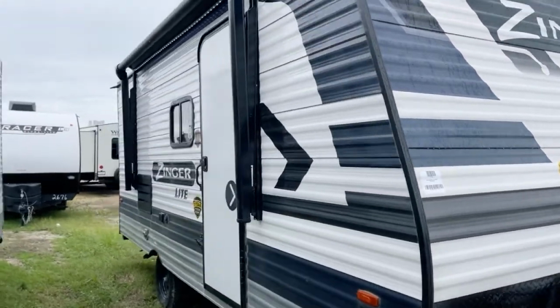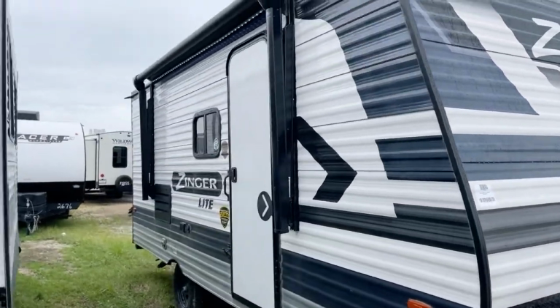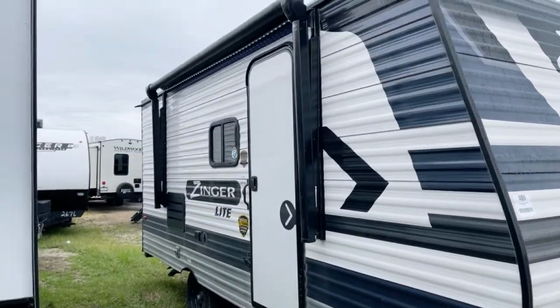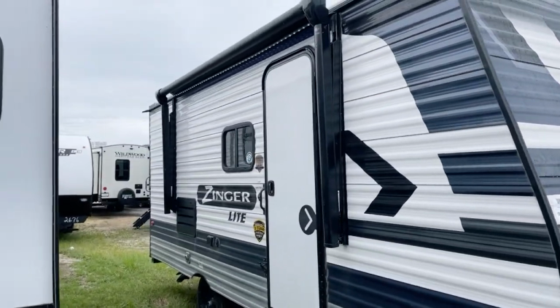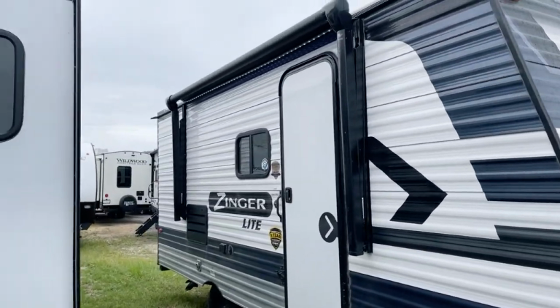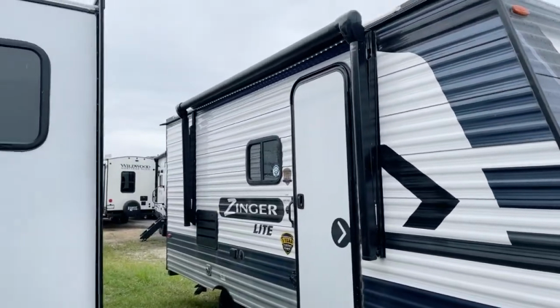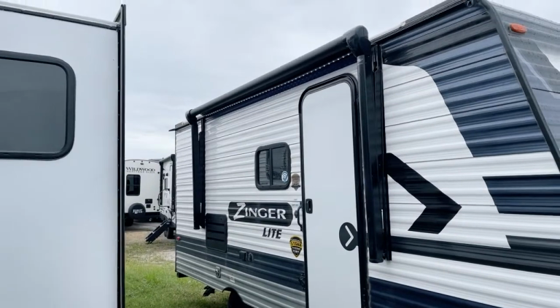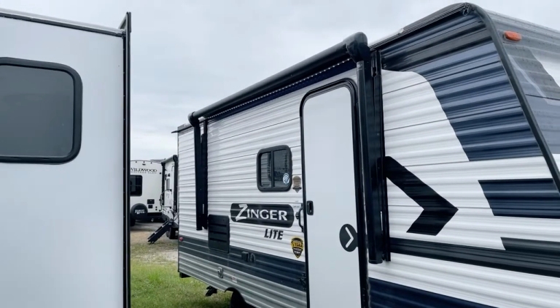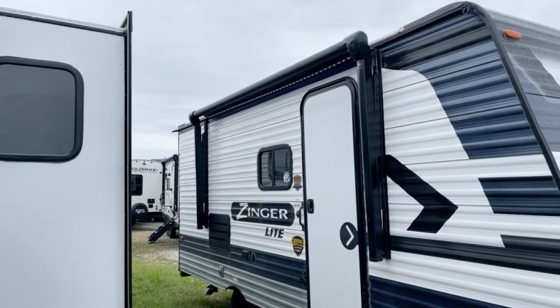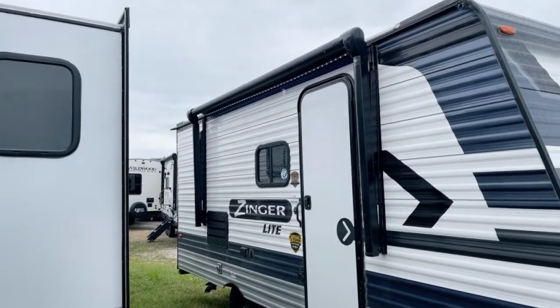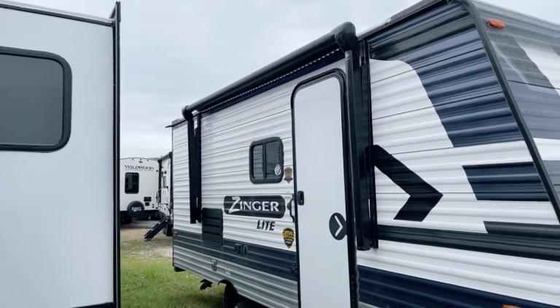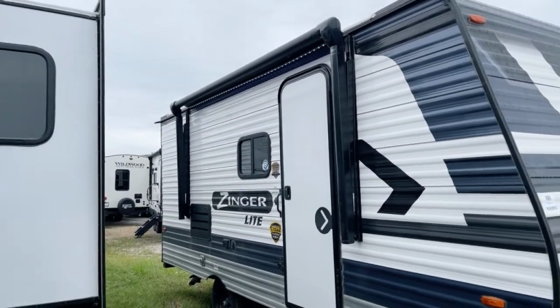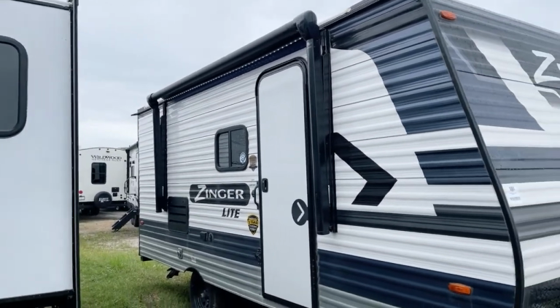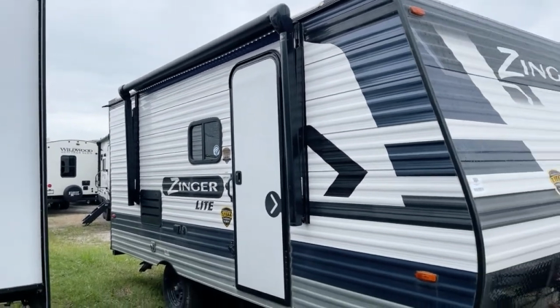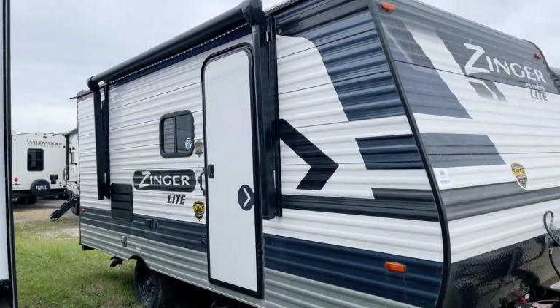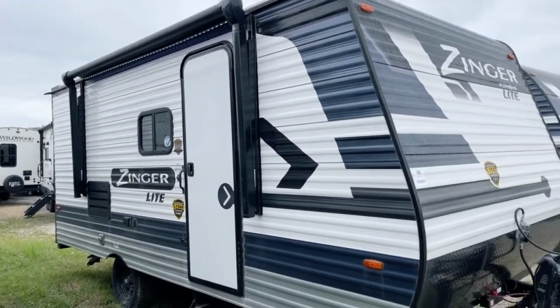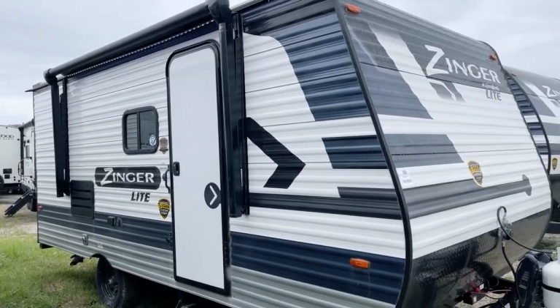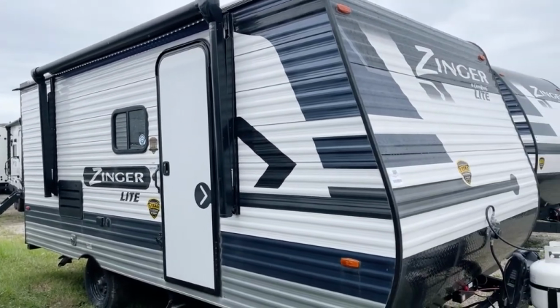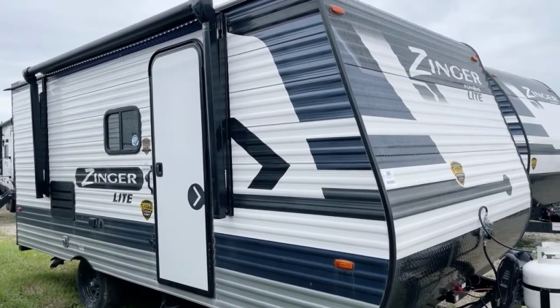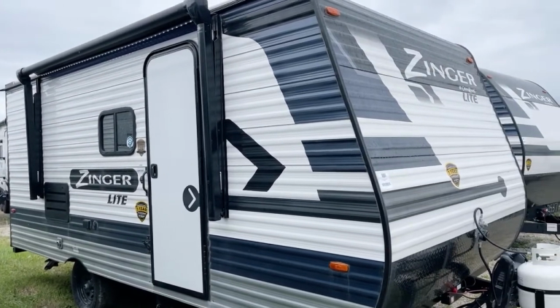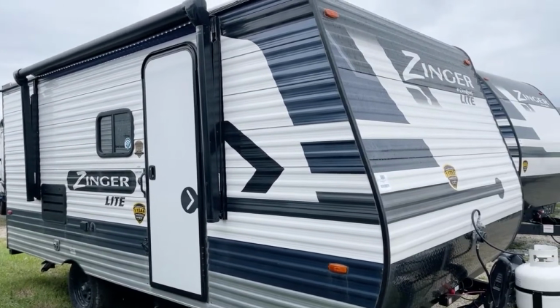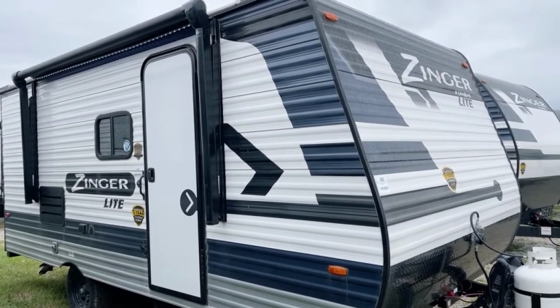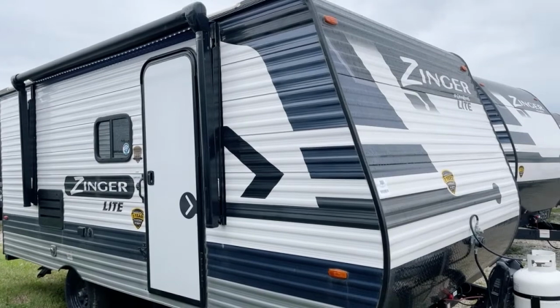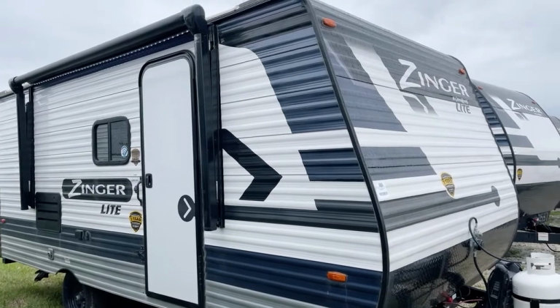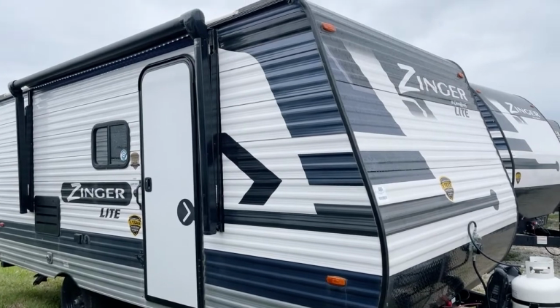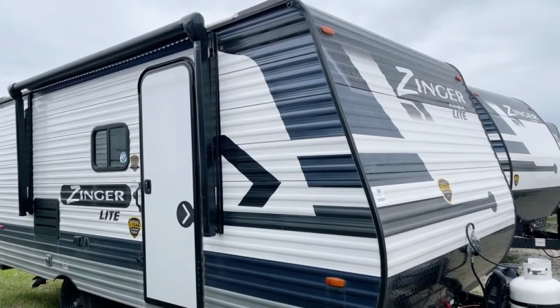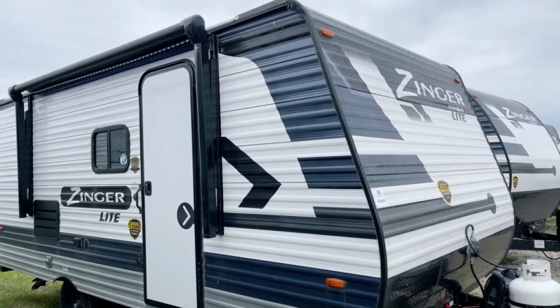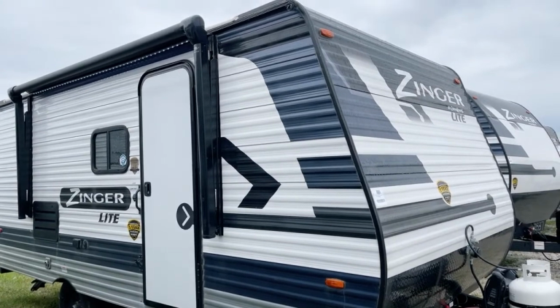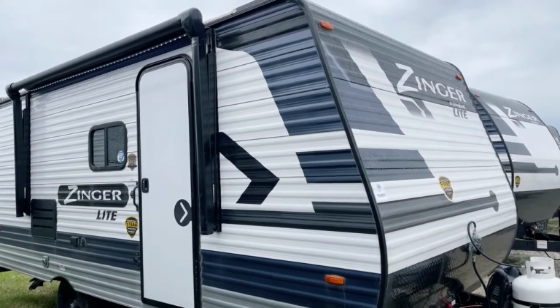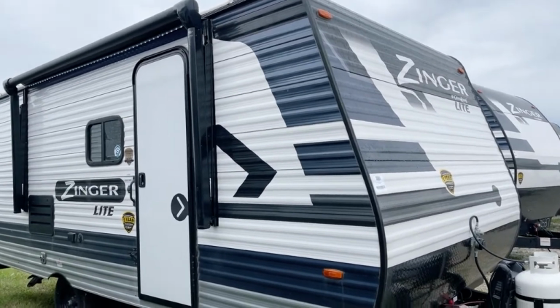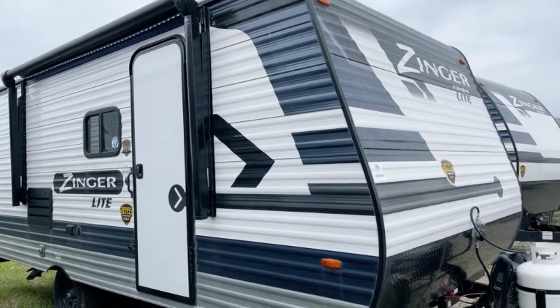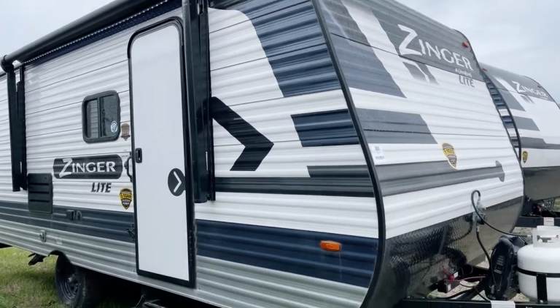On the front over here, we have — I believe it's a 10-foot awning. It's a power awning, a 12-volt power awning with the LED strip lighting behind it, as you can see right on it.